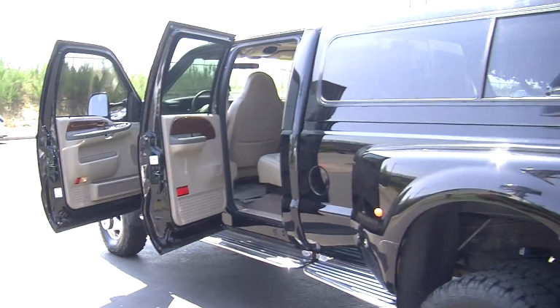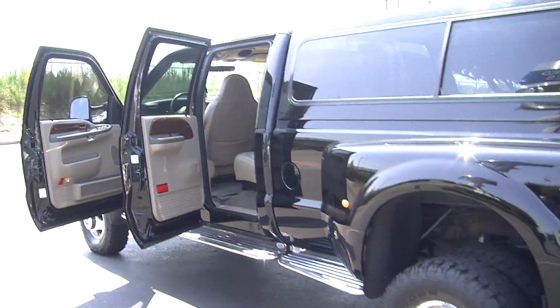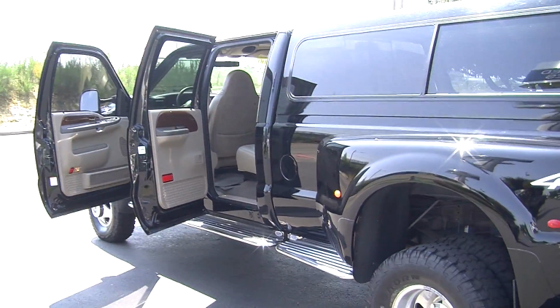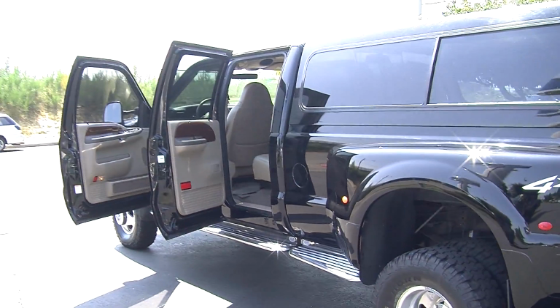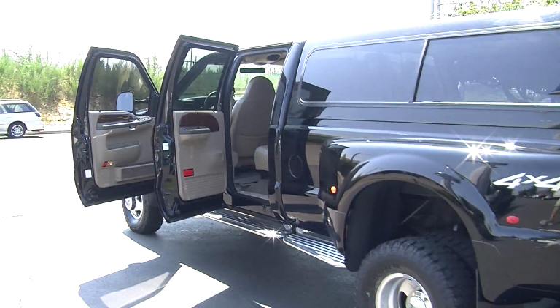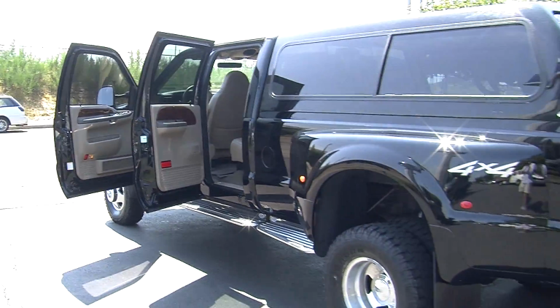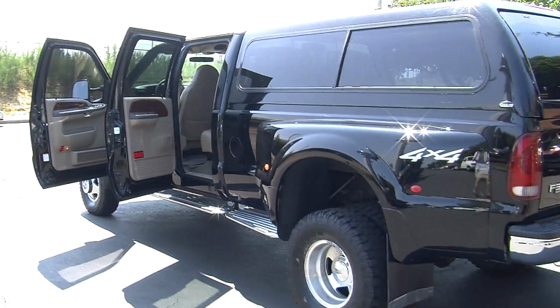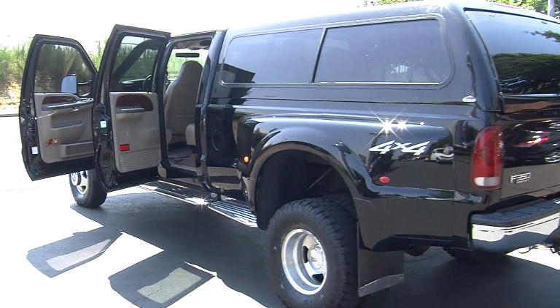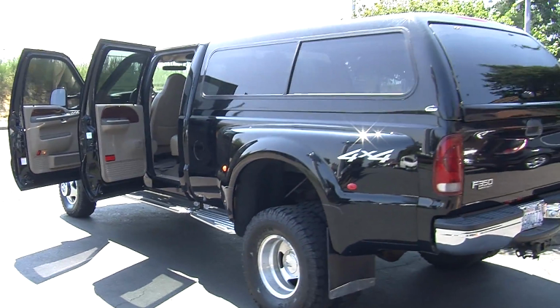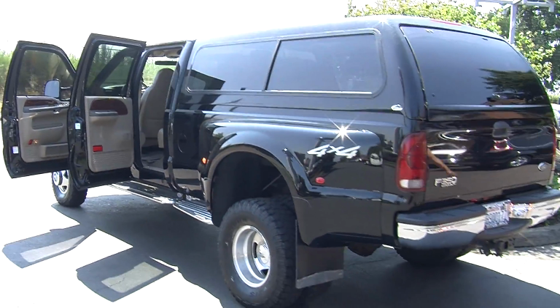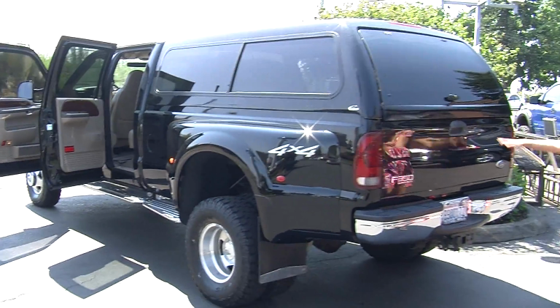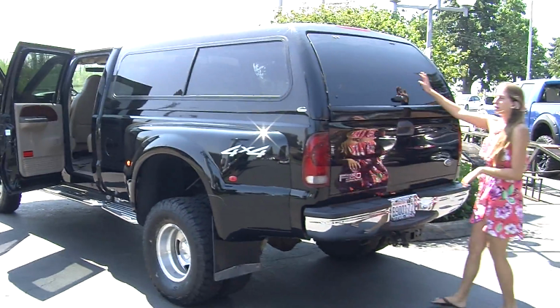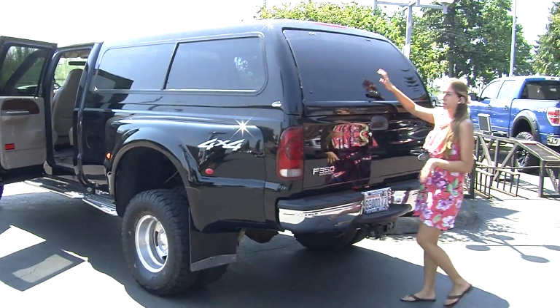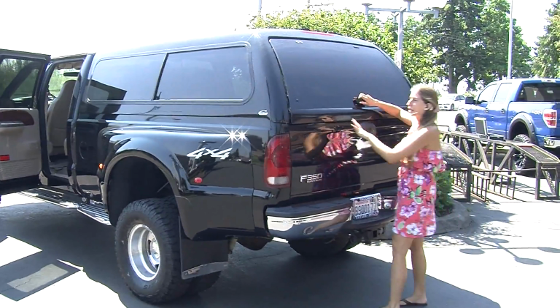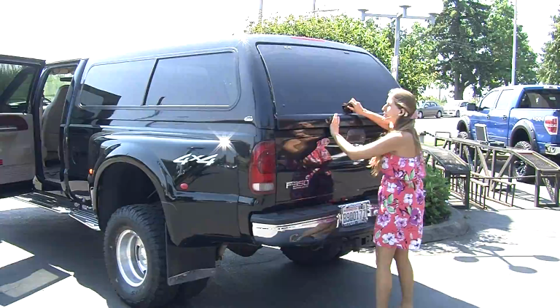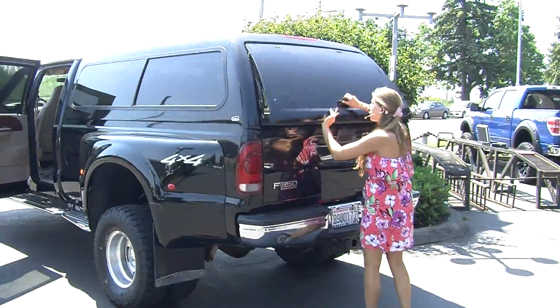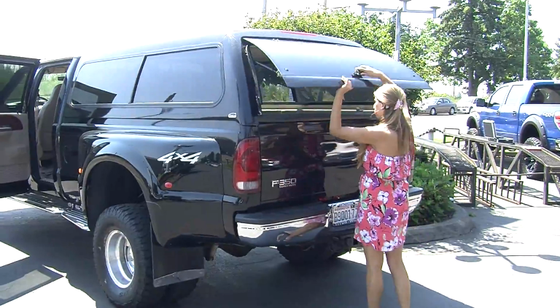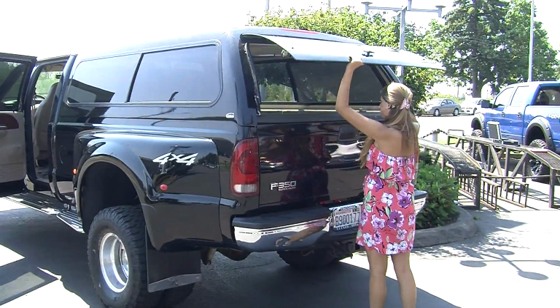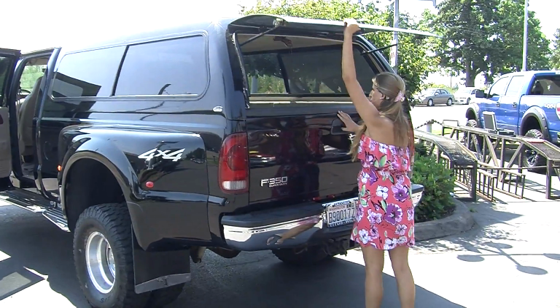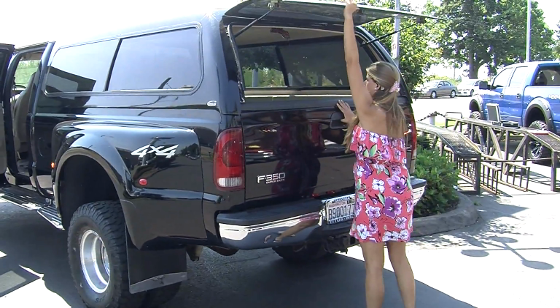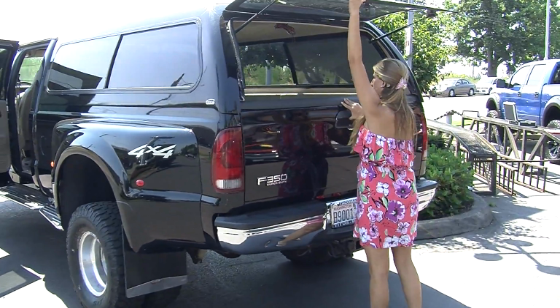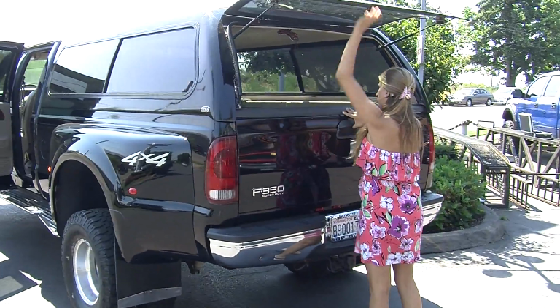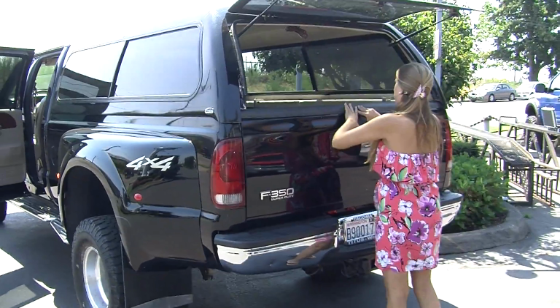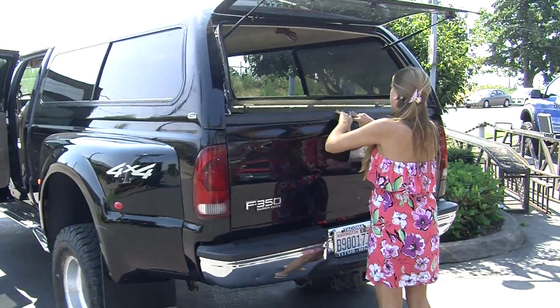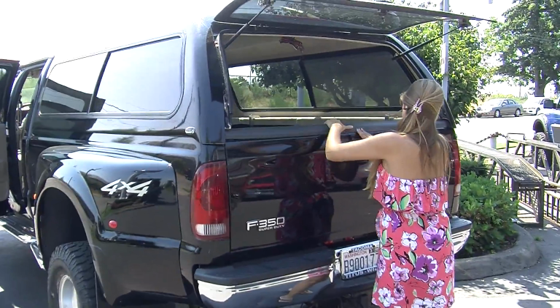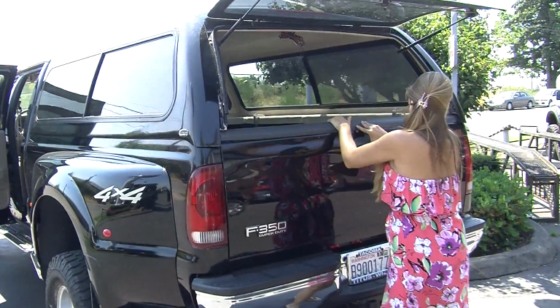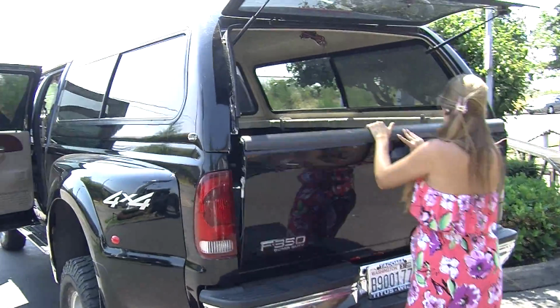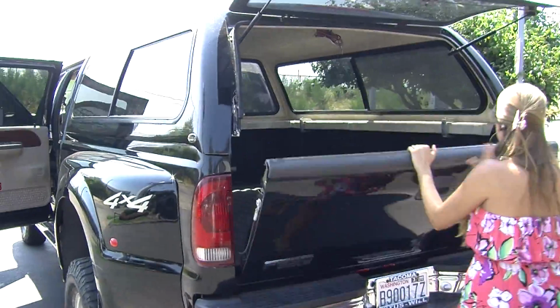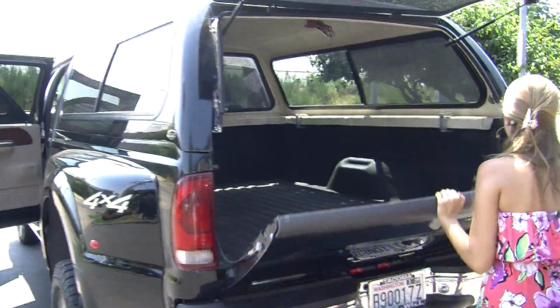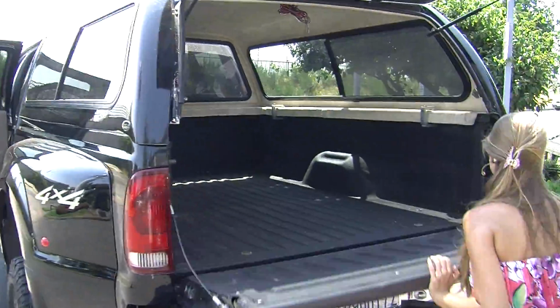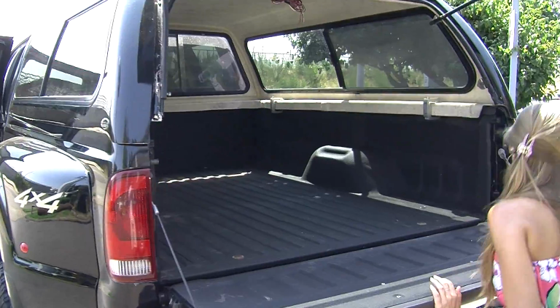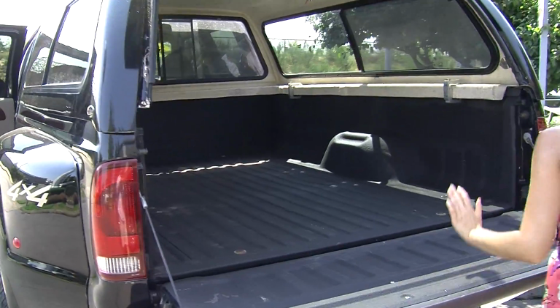In the very back it has the class three tow package. Hard top canopy here. A very nice sized bed with a Line-X spray-in bed liner.